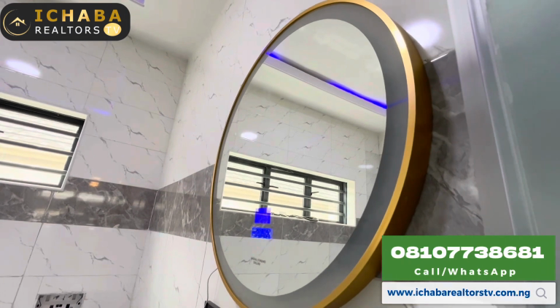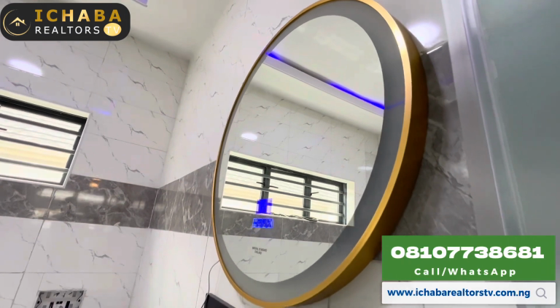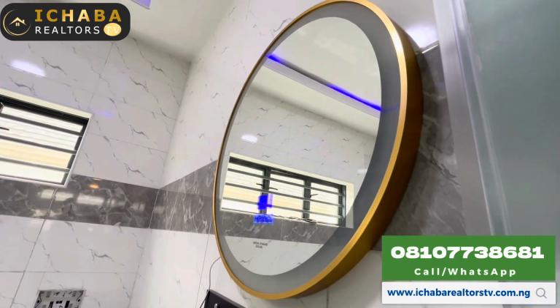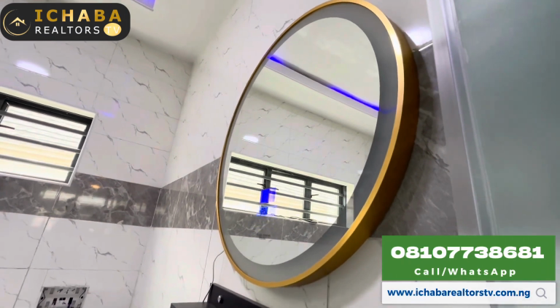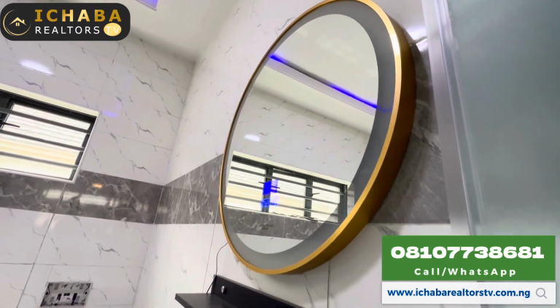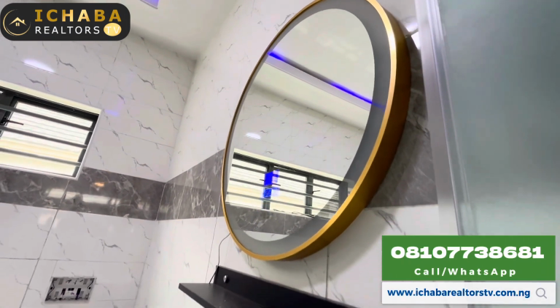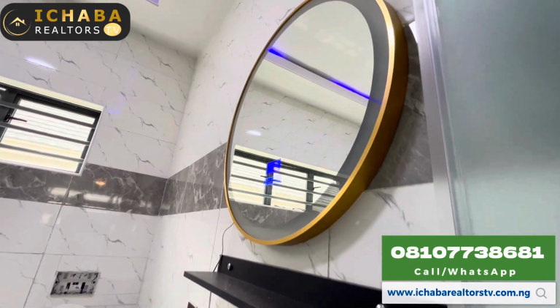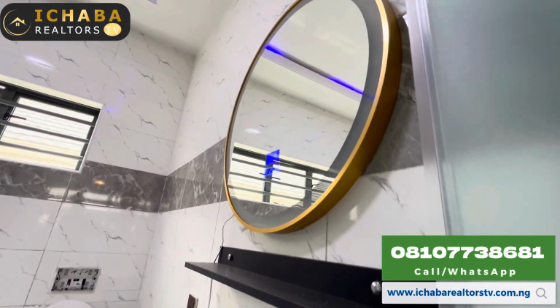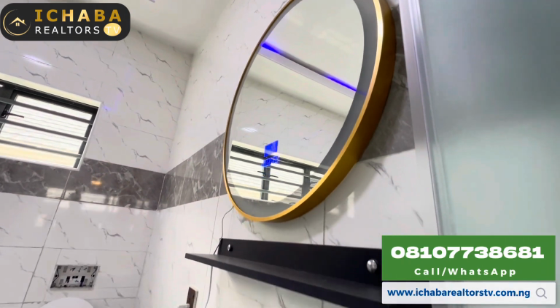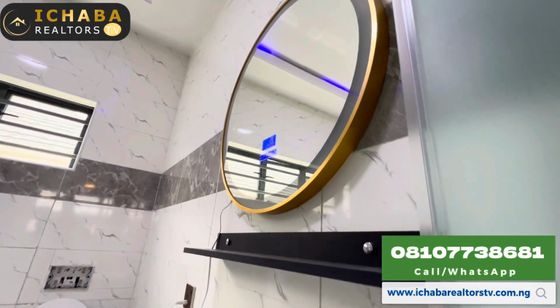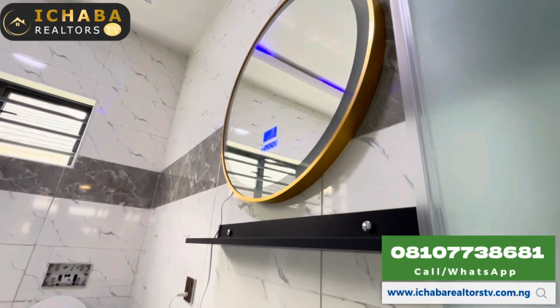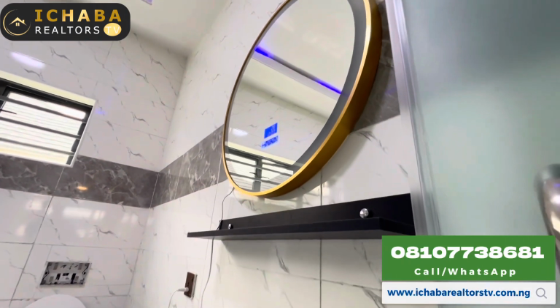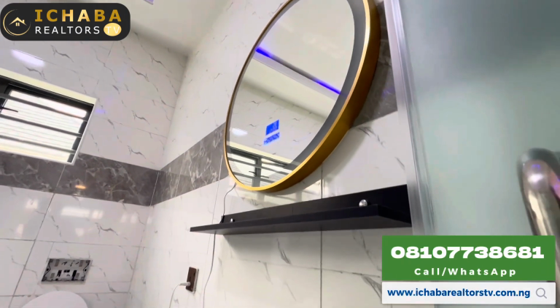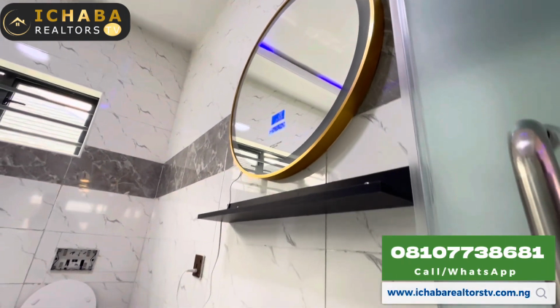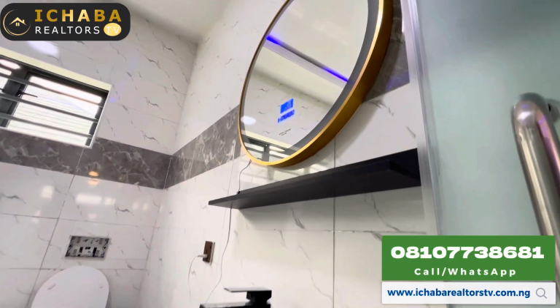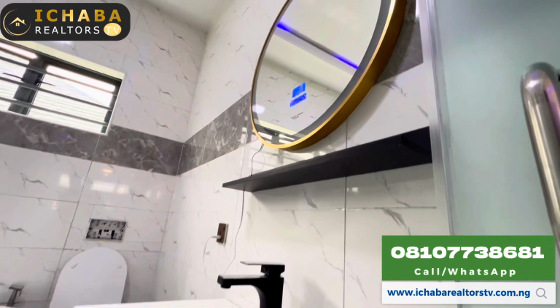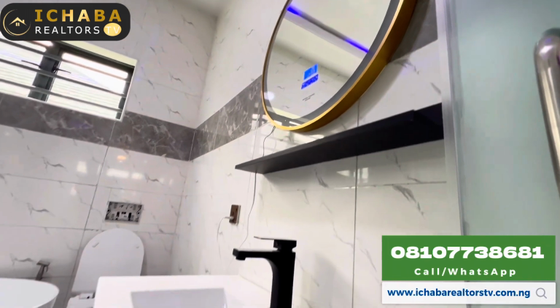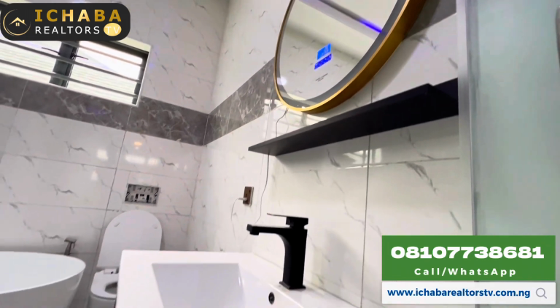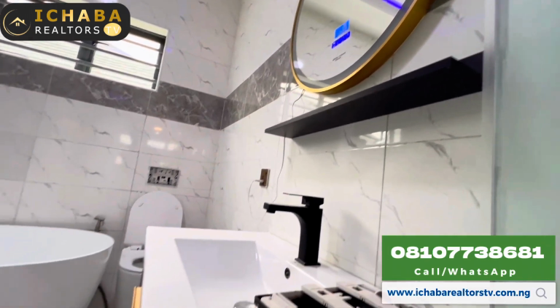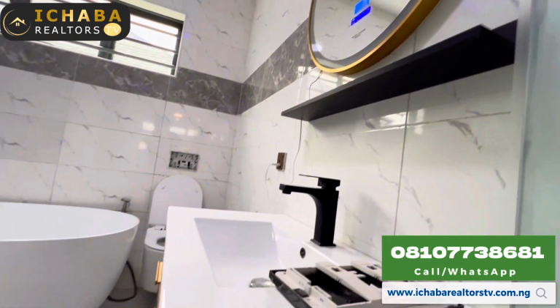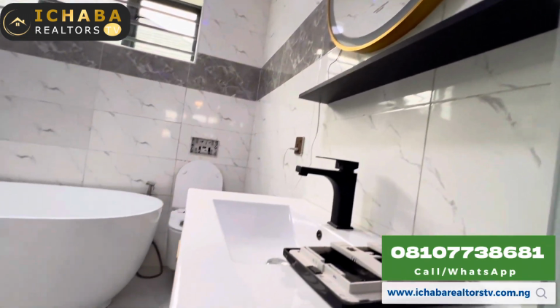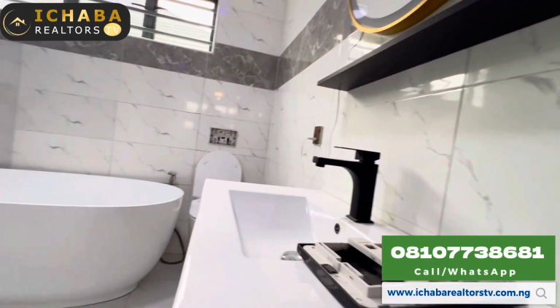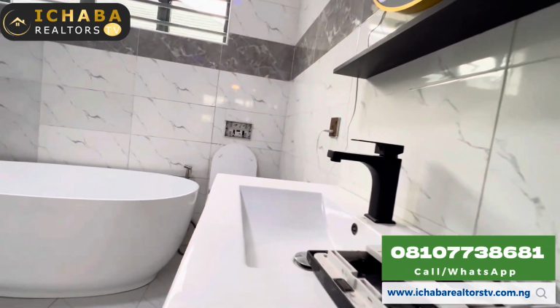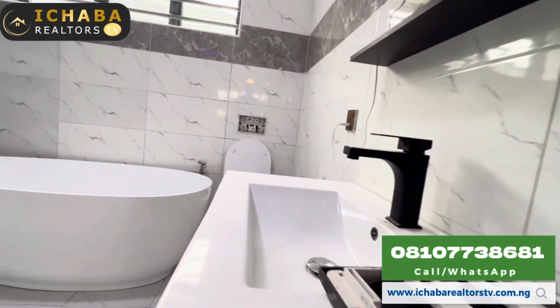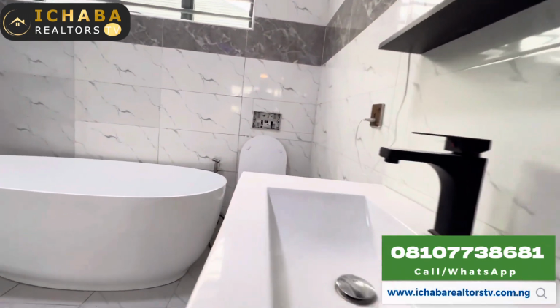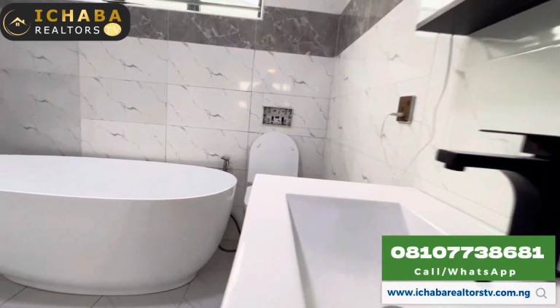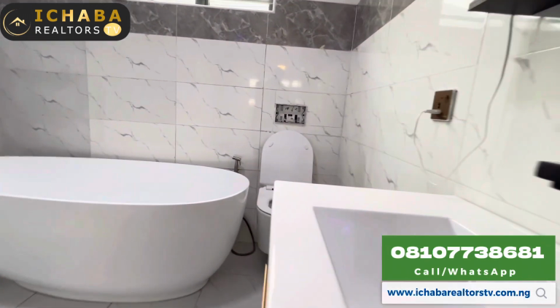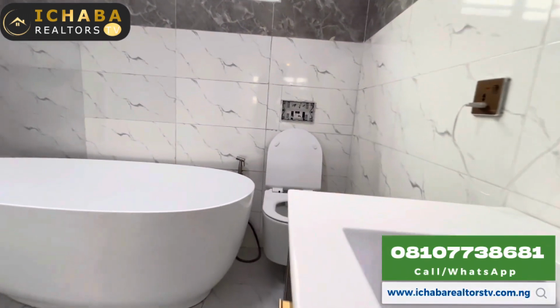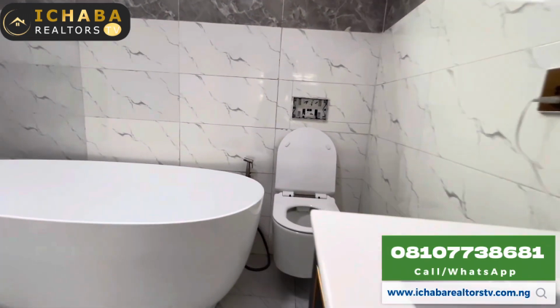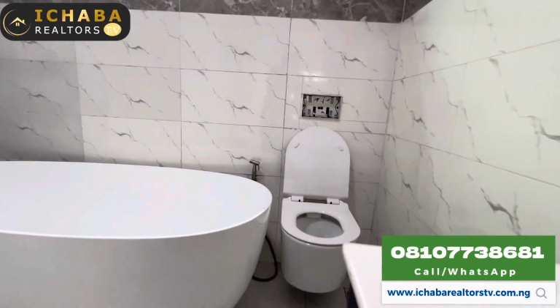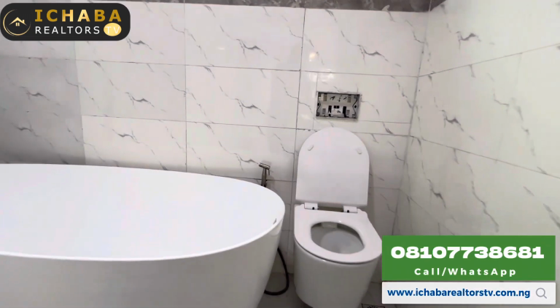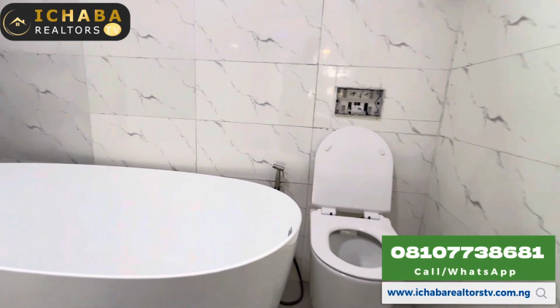This is a smart mirror you're seeing right here — Wi-Fi enabled. You can watch YouTube or watch TV right from this mirror in your bathroom.